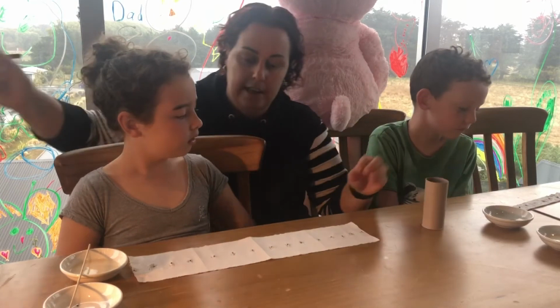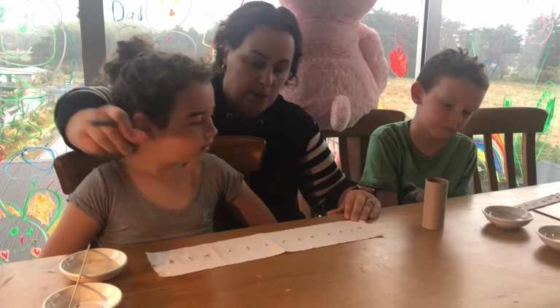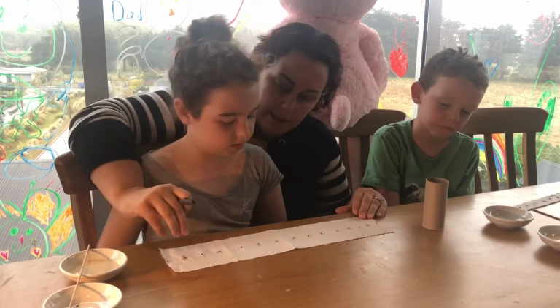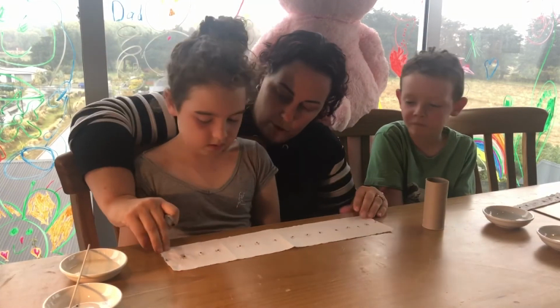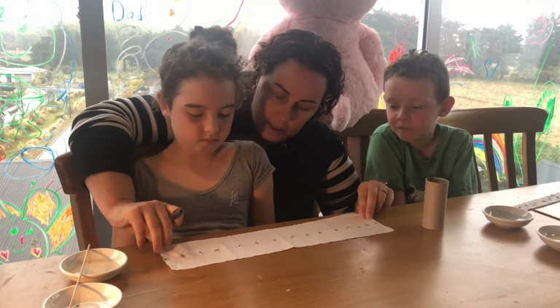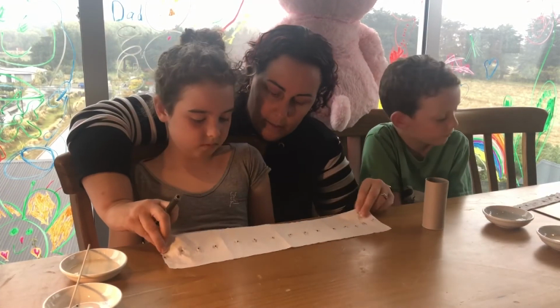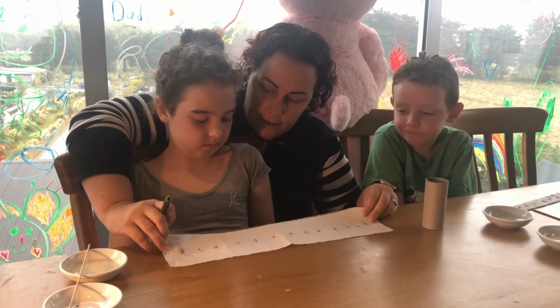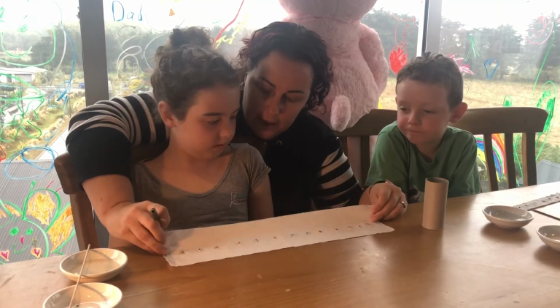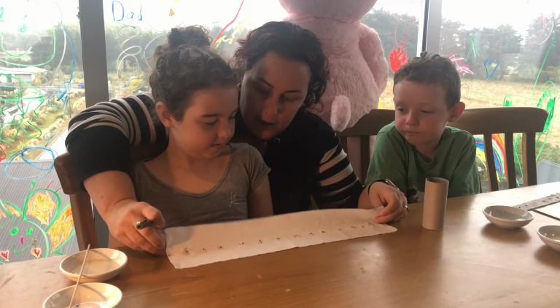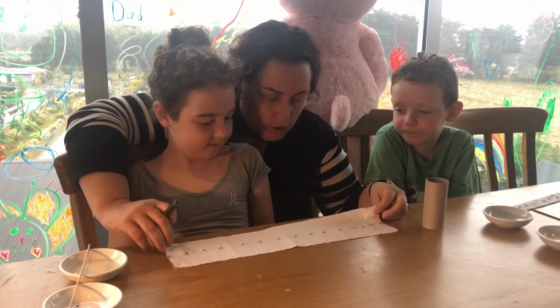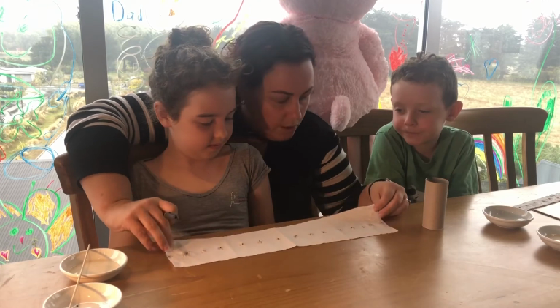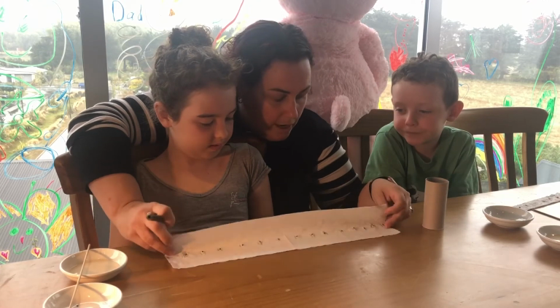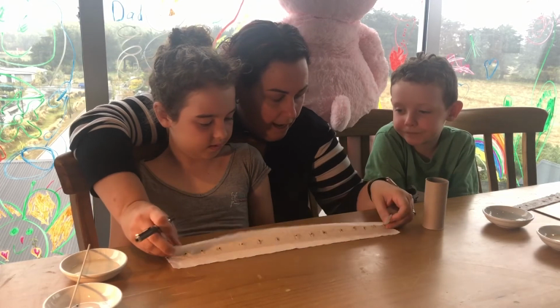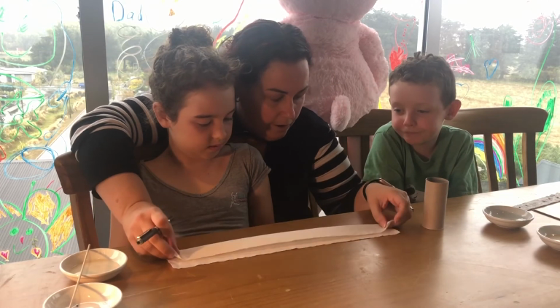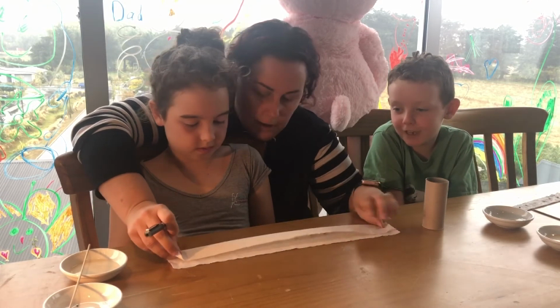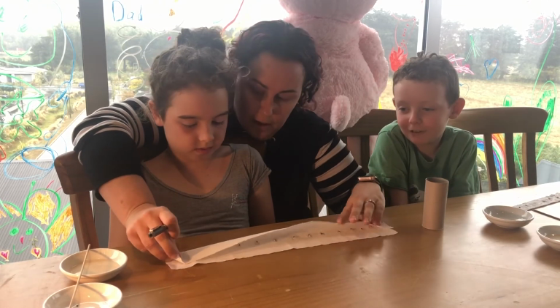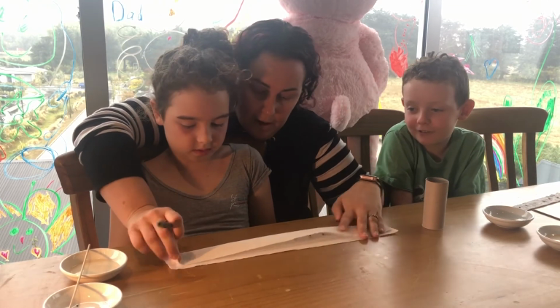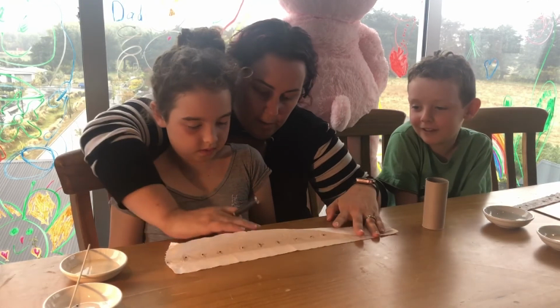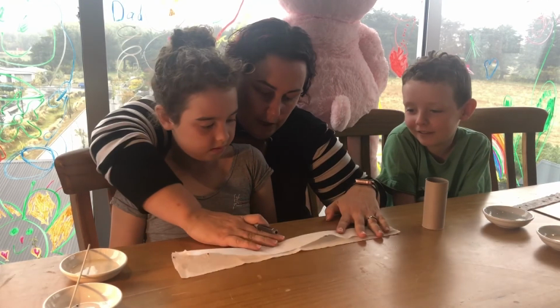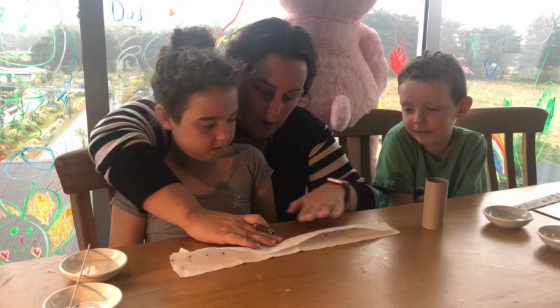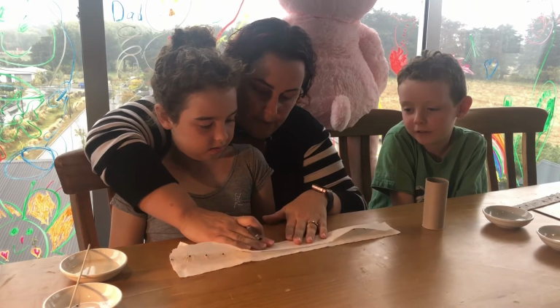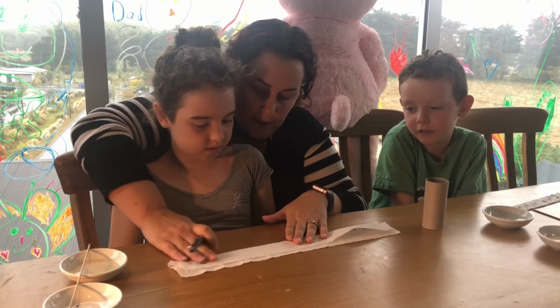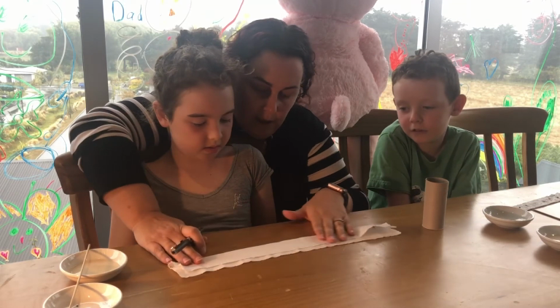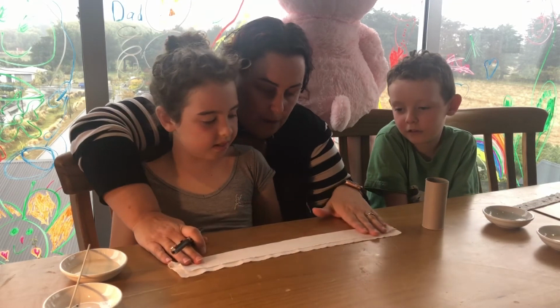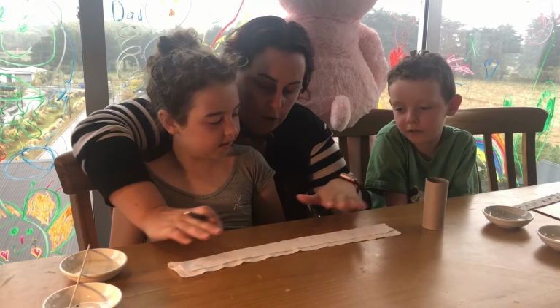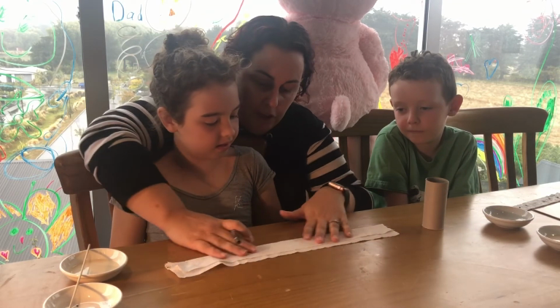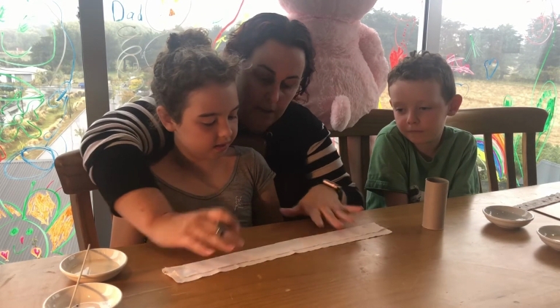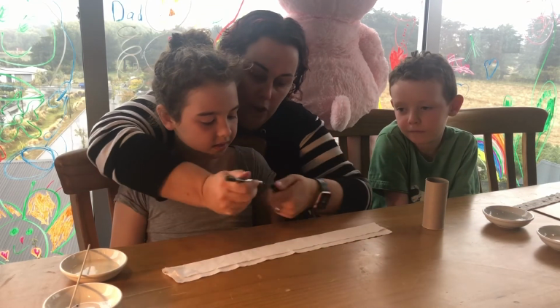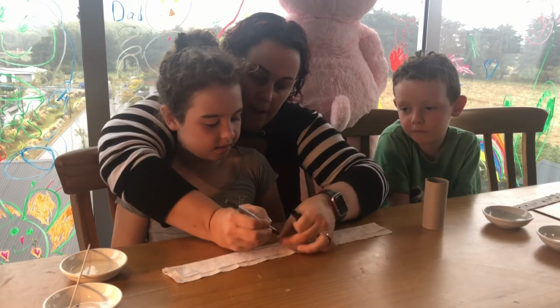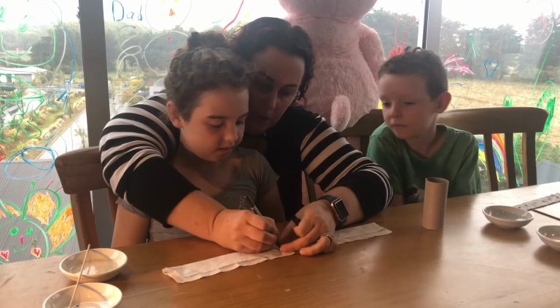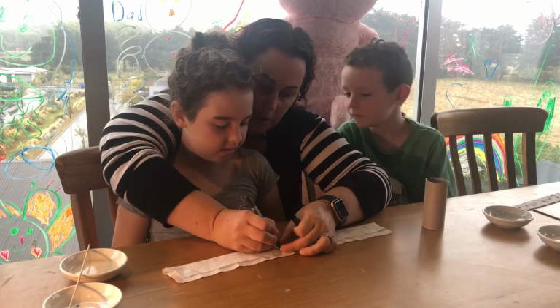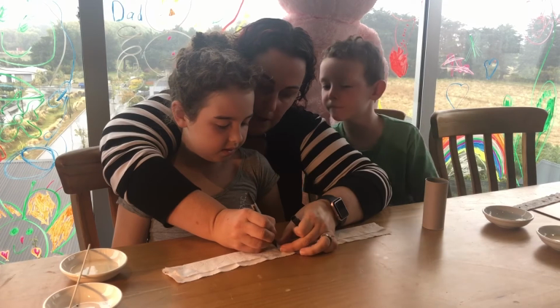With Lillian's toilet paper strip, all that needs to happen is it gets folded in half. Then that will dry on top of itself, and then you would label yours 'spring onion'.